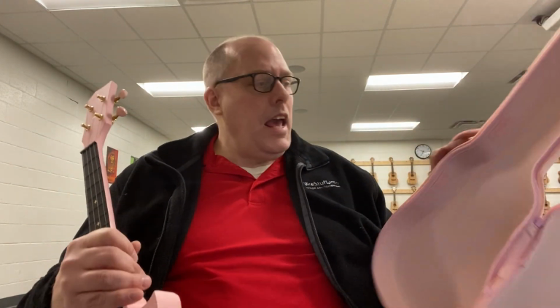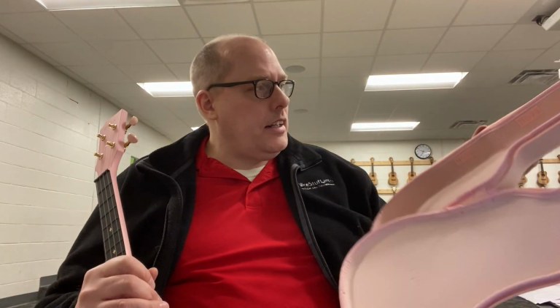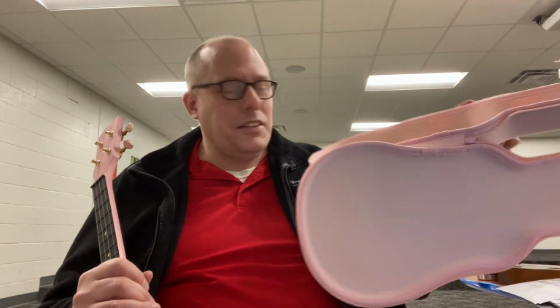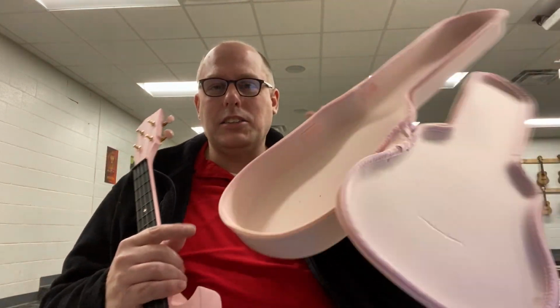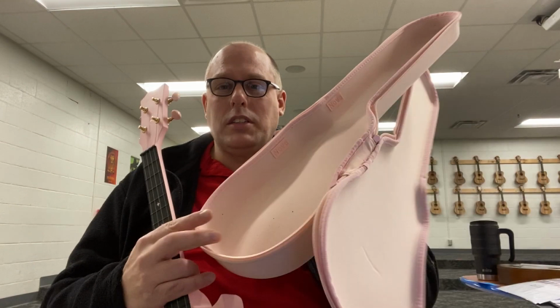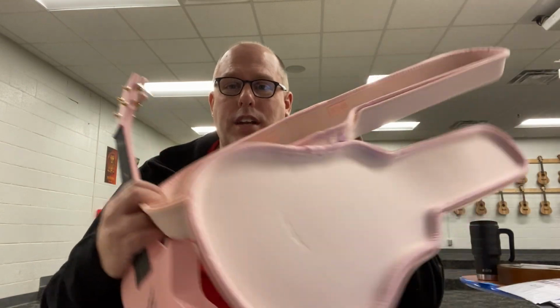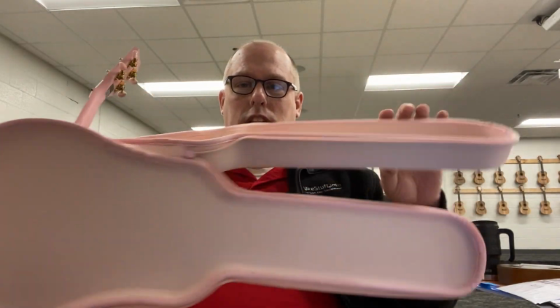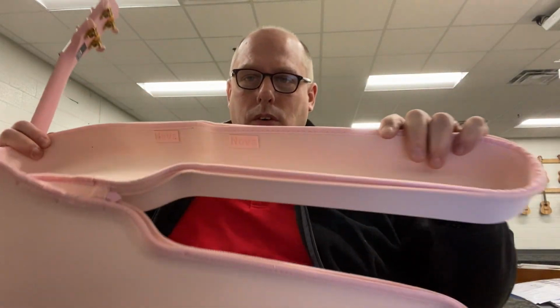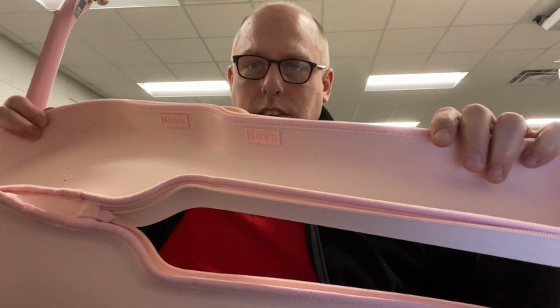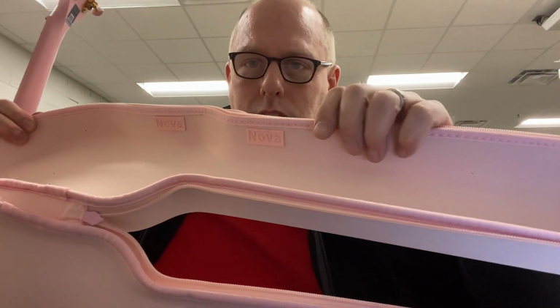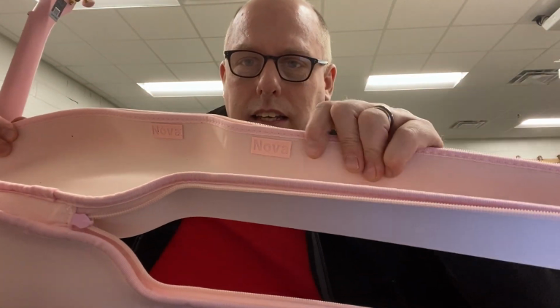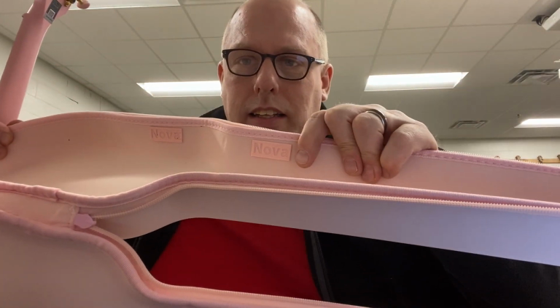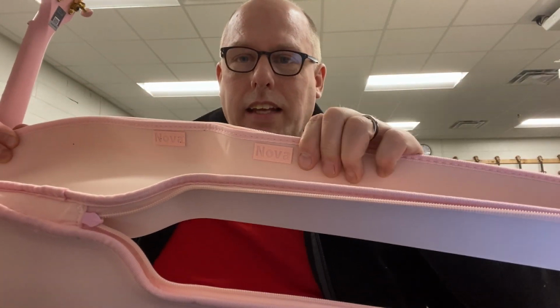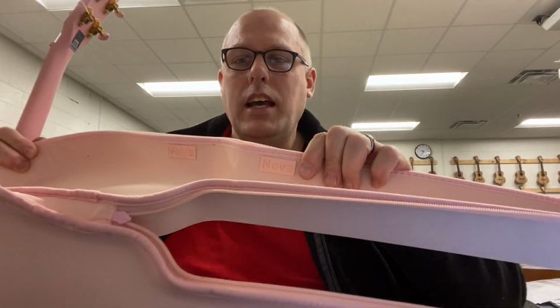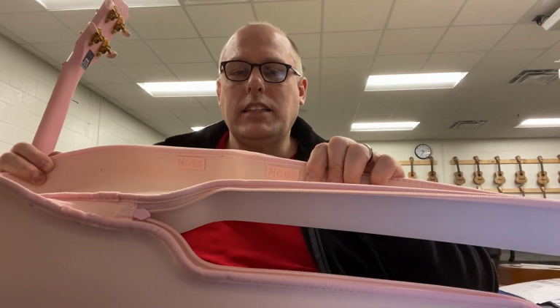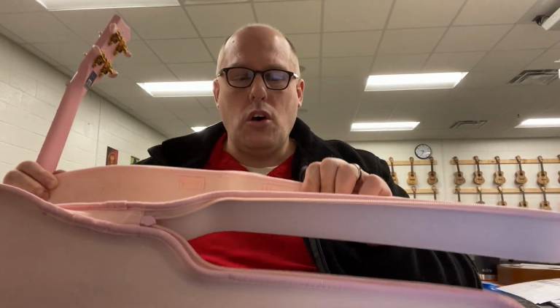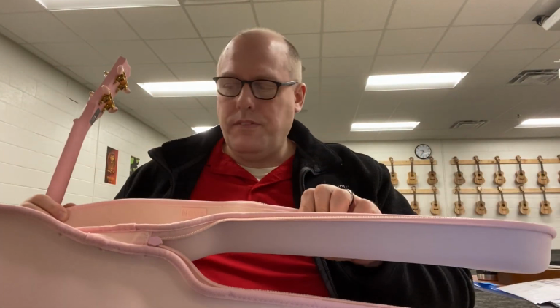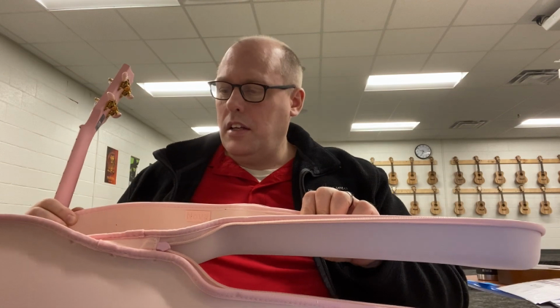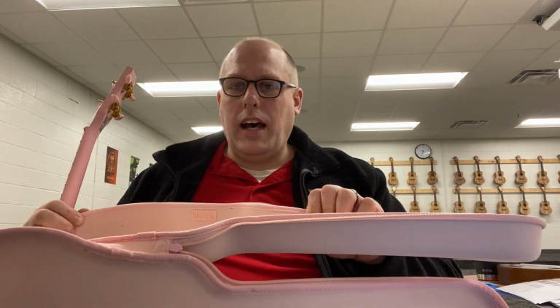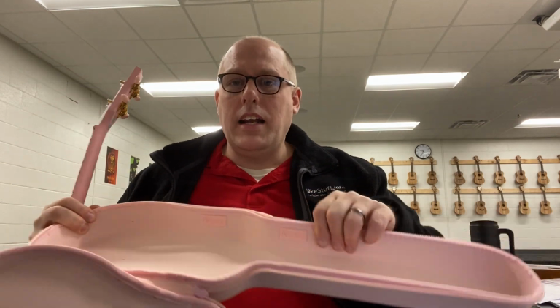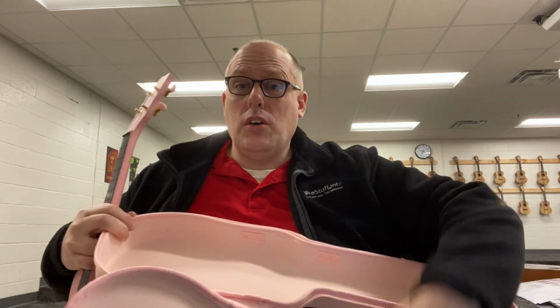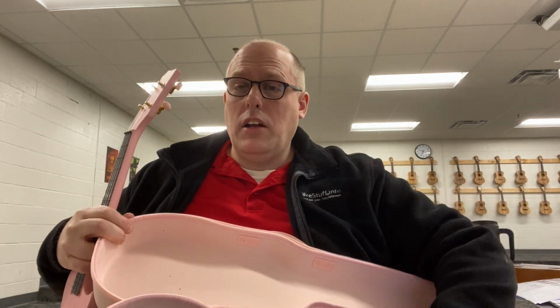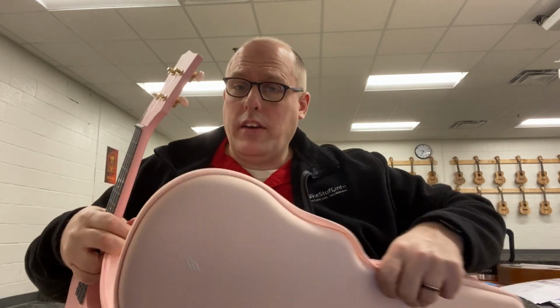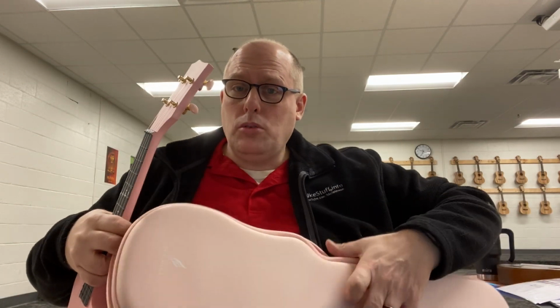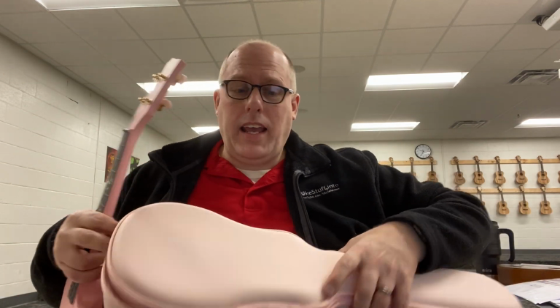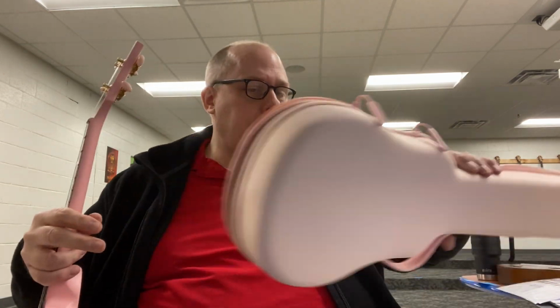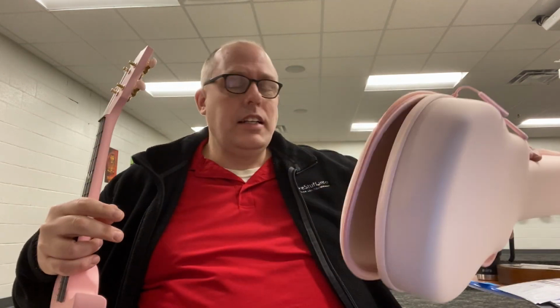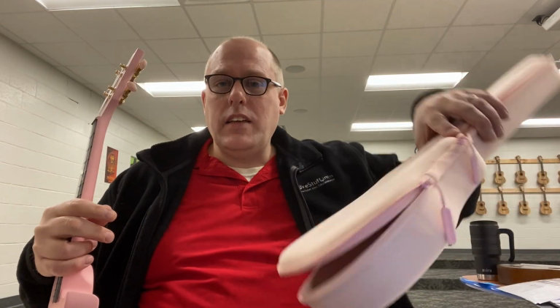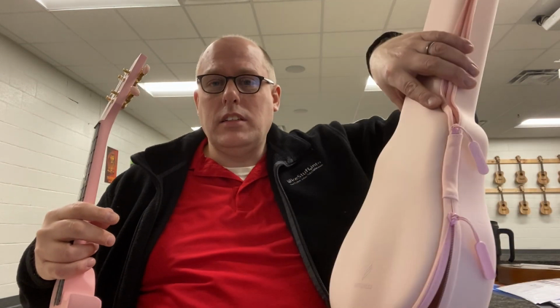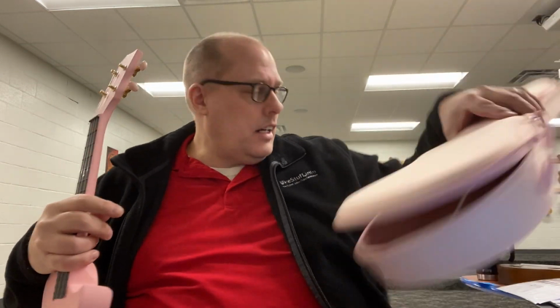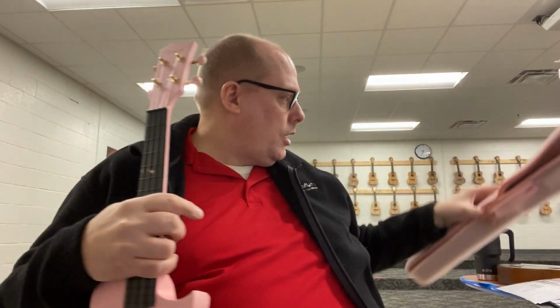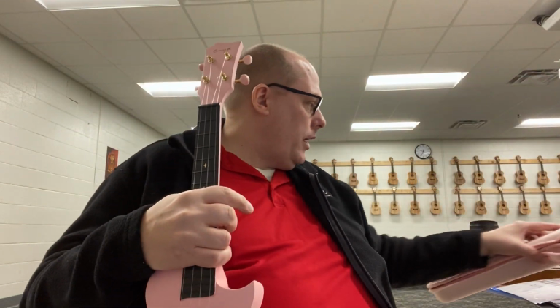The other thing I just noticed that I have not noticed before is if you look in here in the case, it says 'Nova.' I did not even know that. Having two black cases, it just didn't even jump out at me.